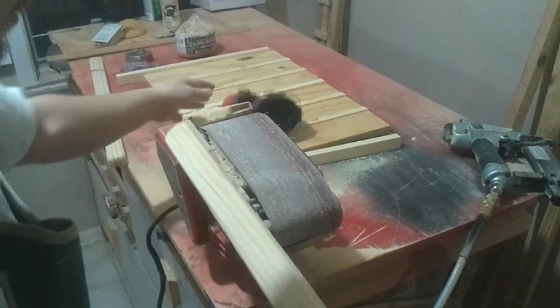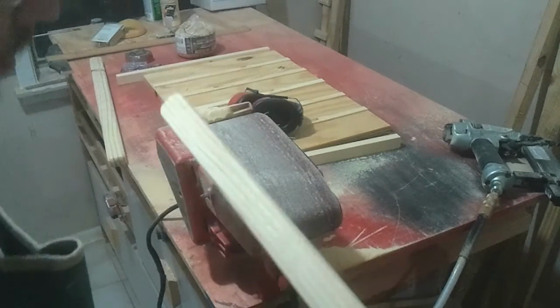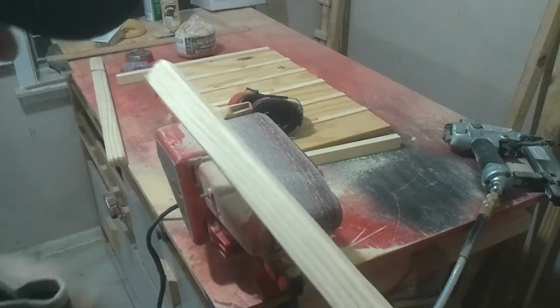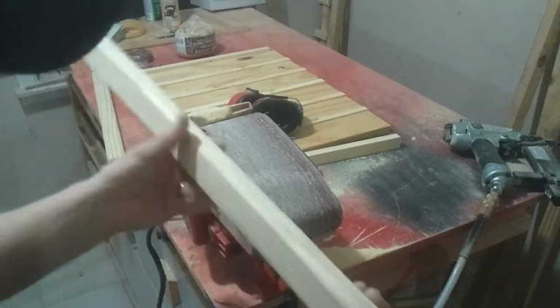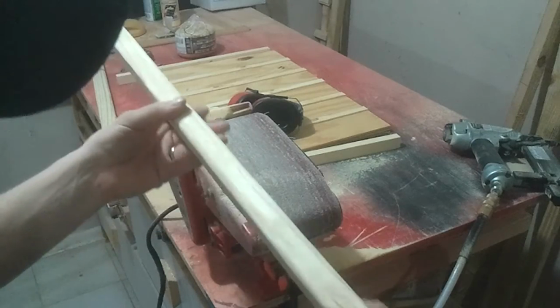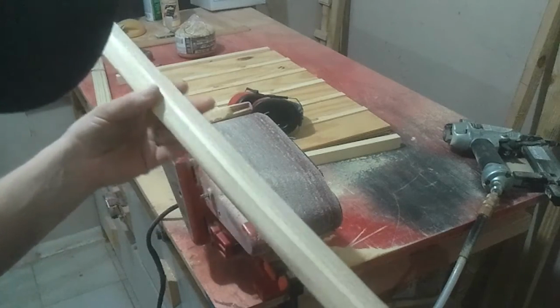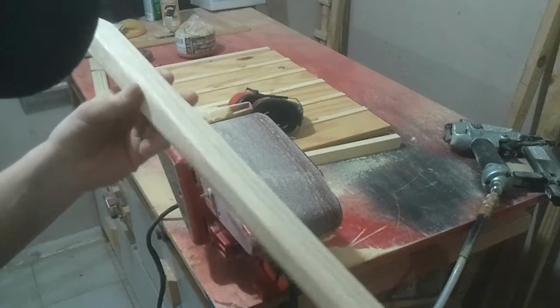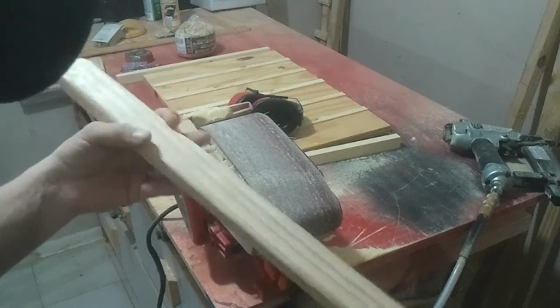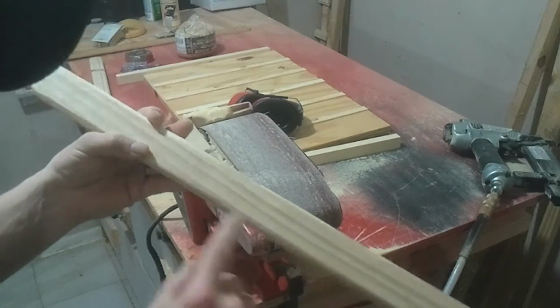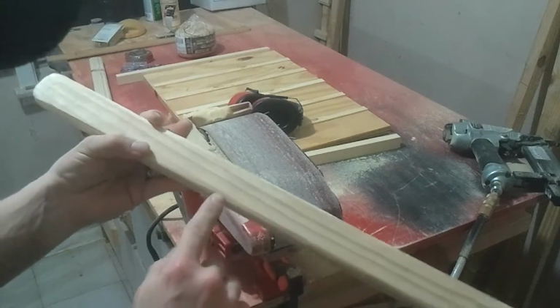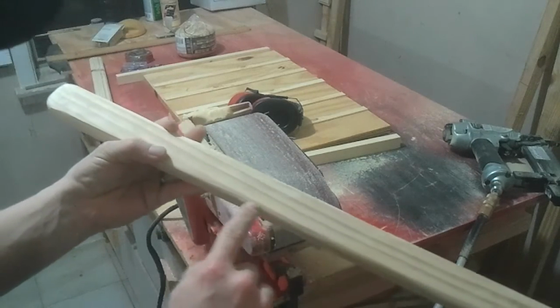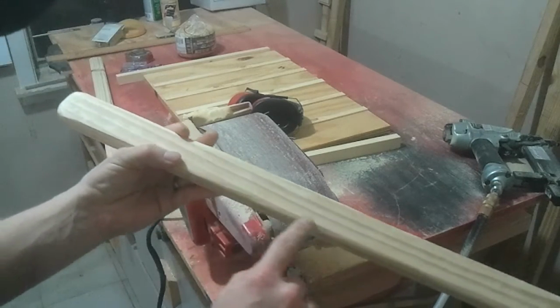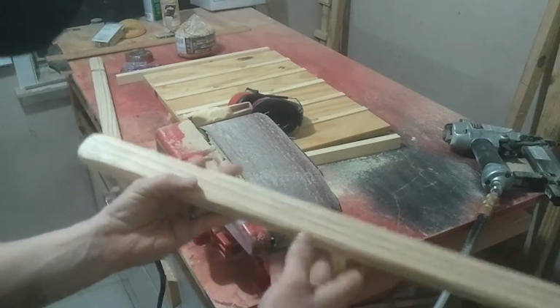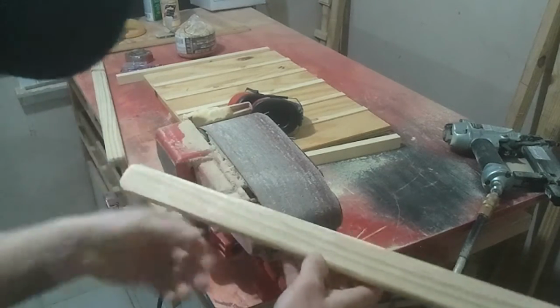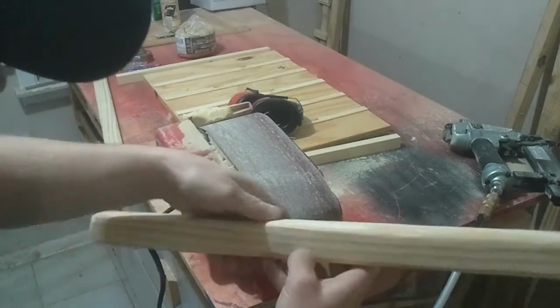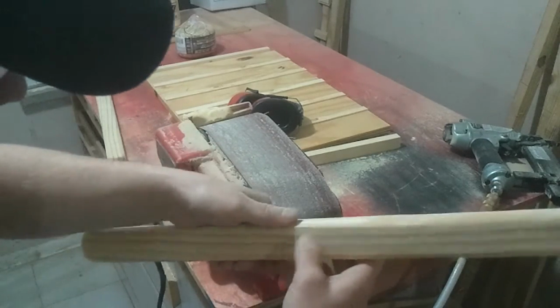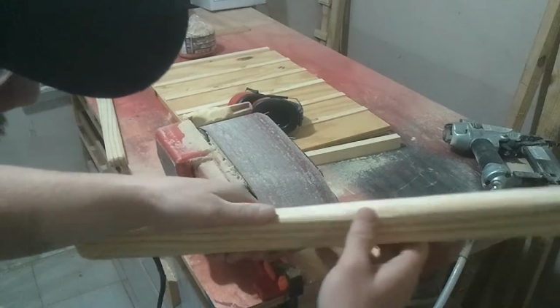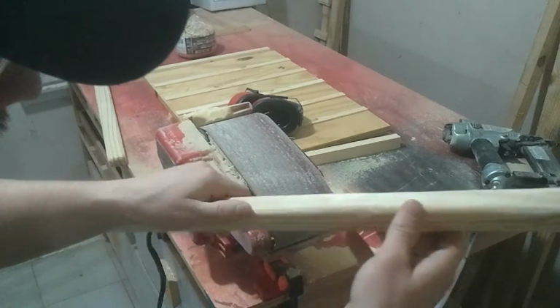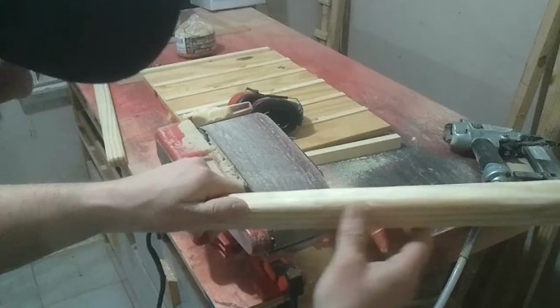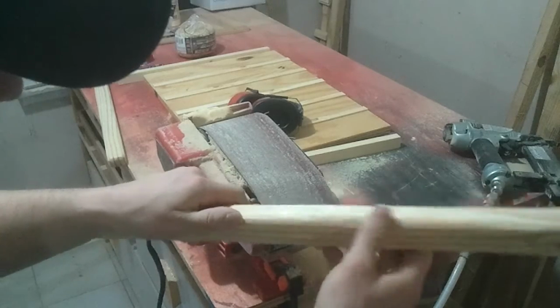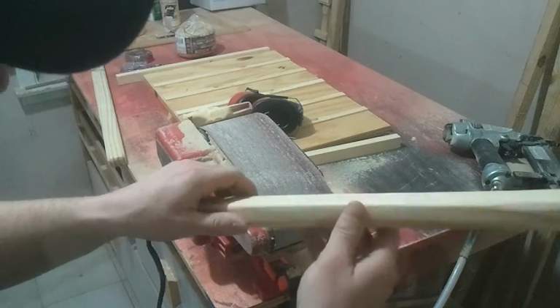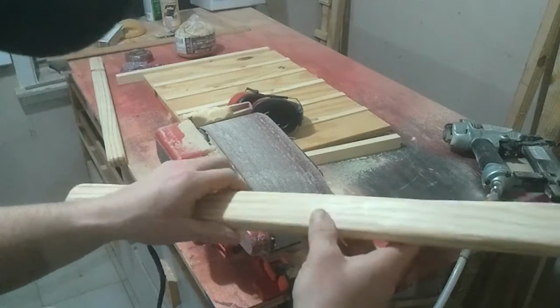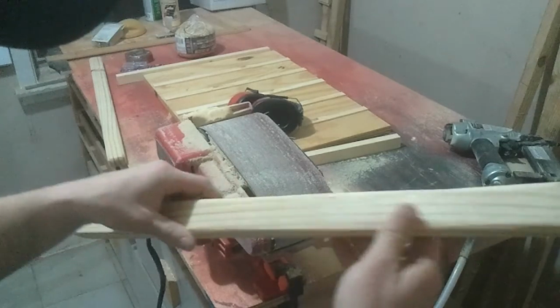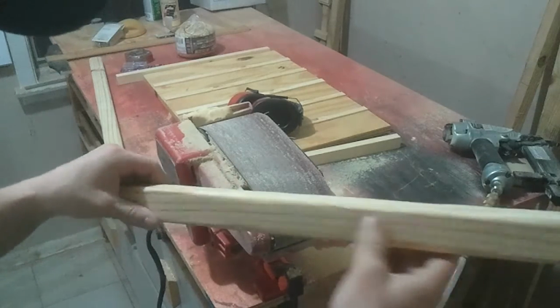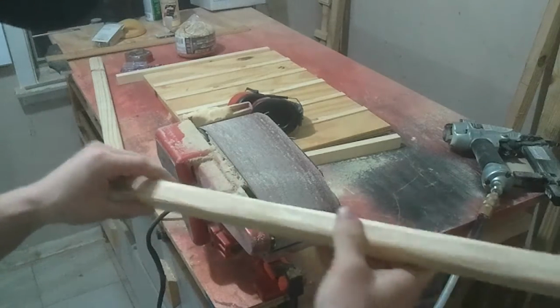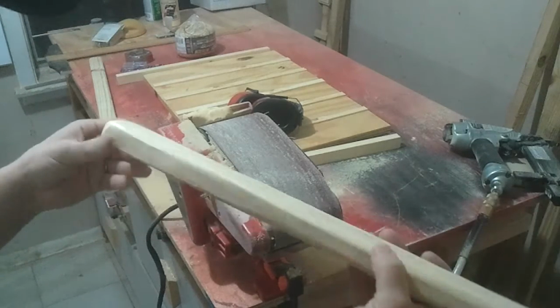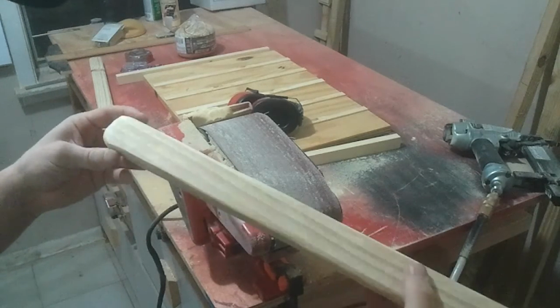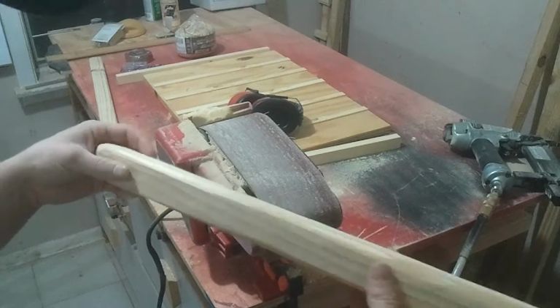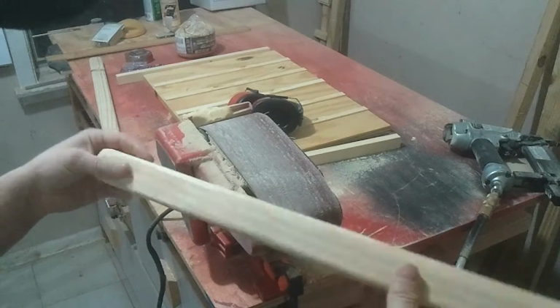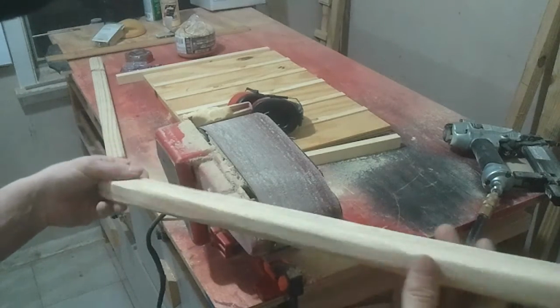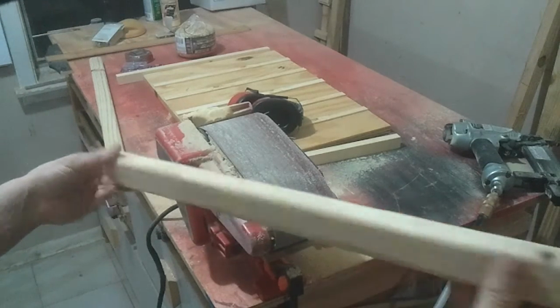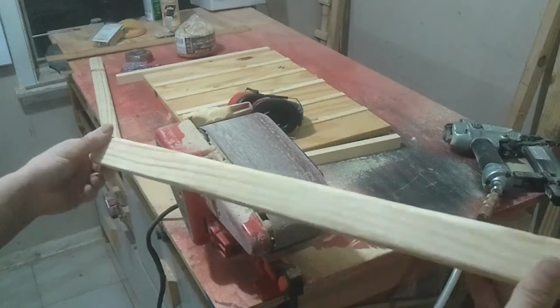Nothing fancy or uniform — just trying to give it some different dips and valleys, and that'll make it look a little bit unique.